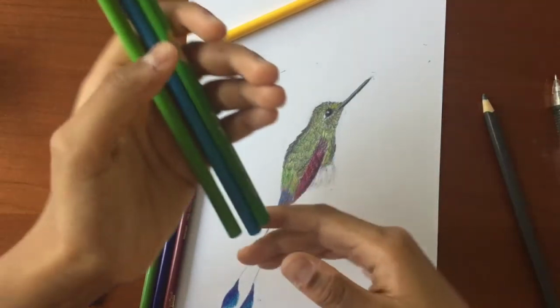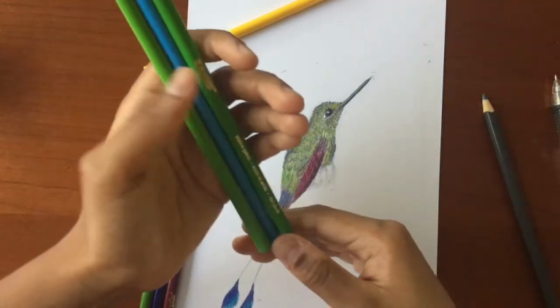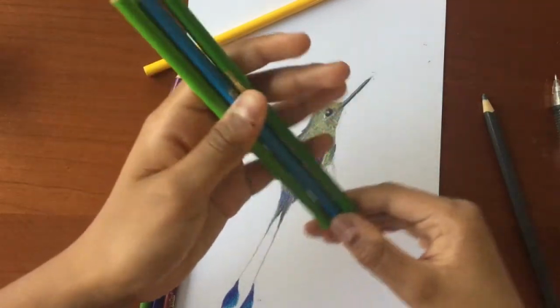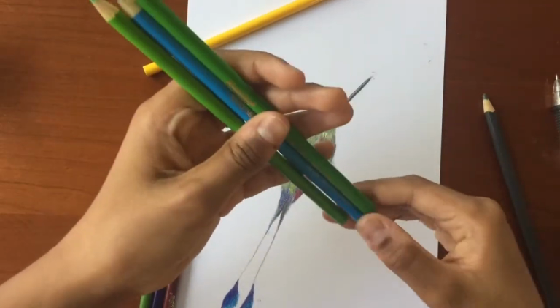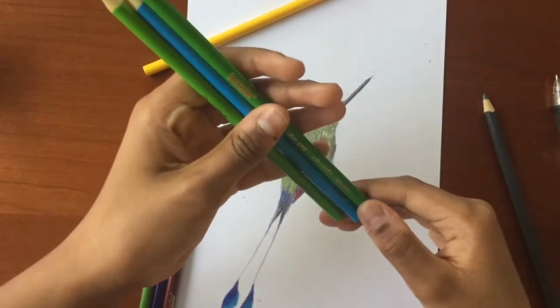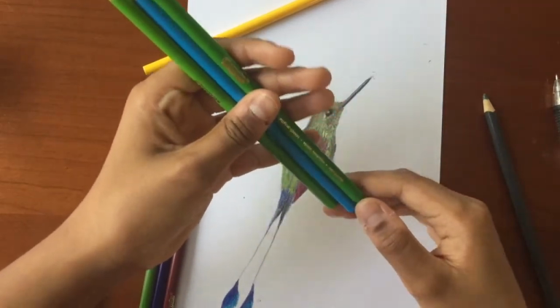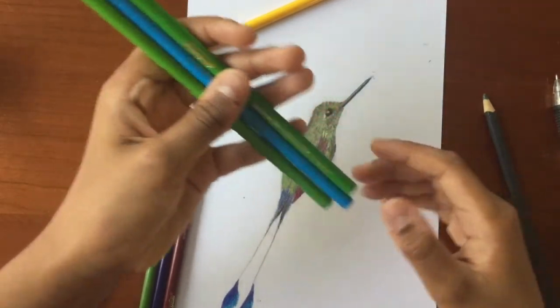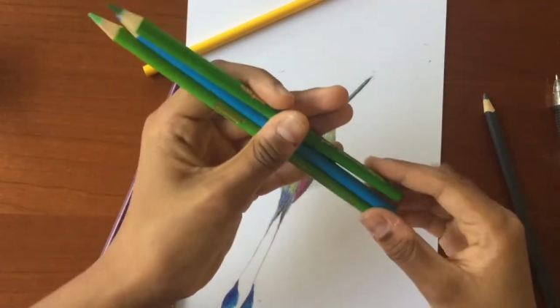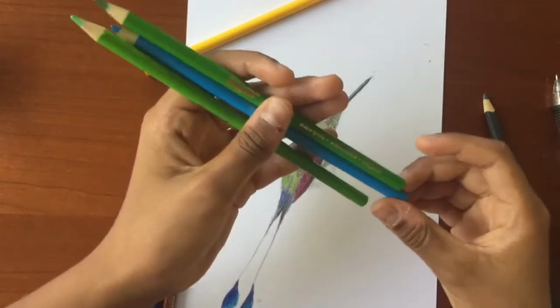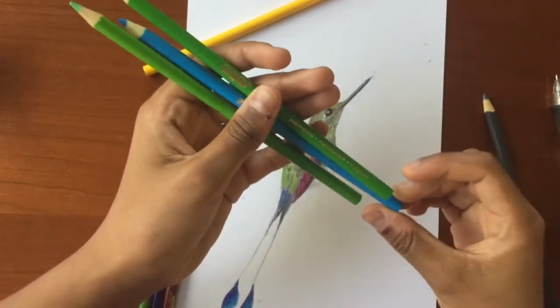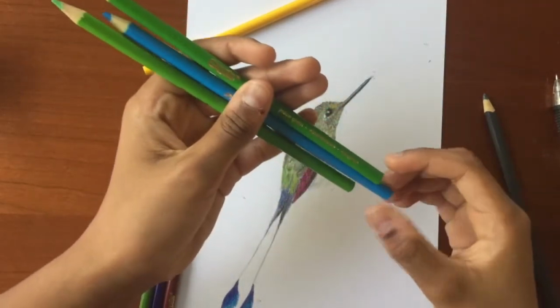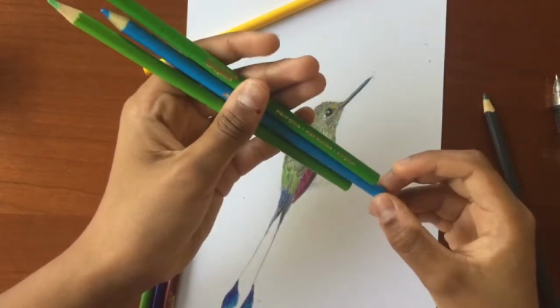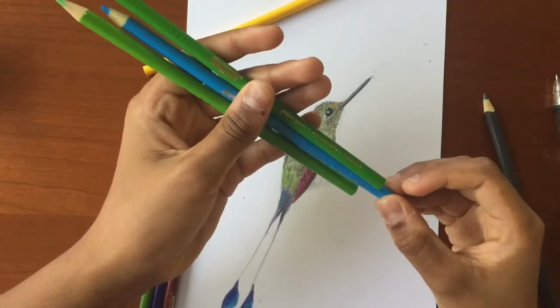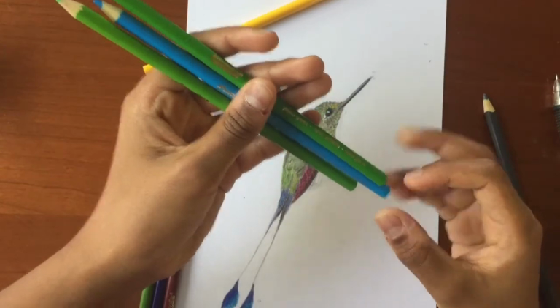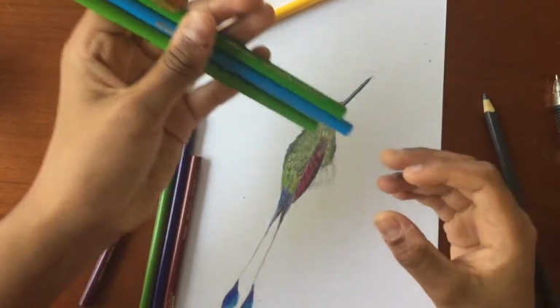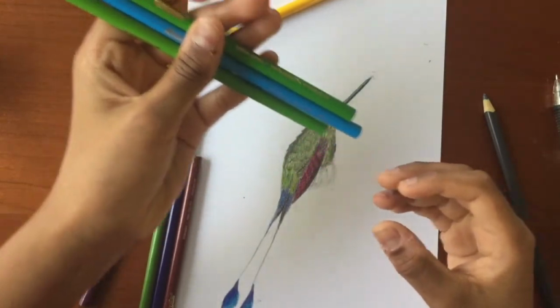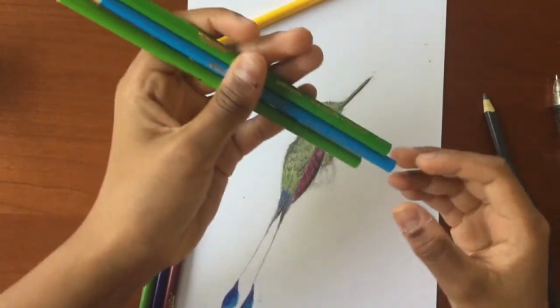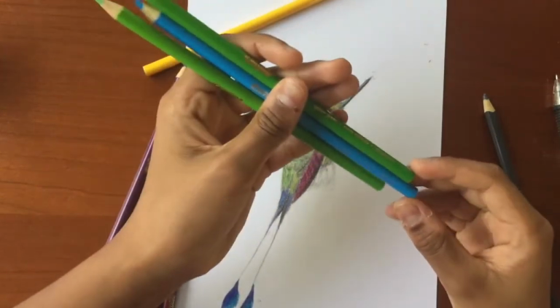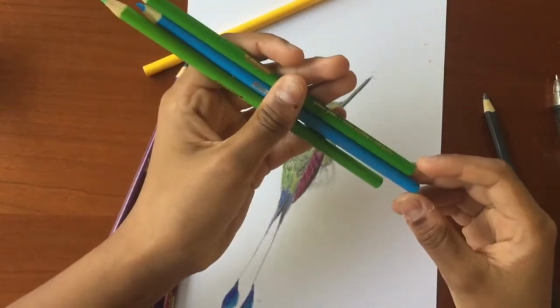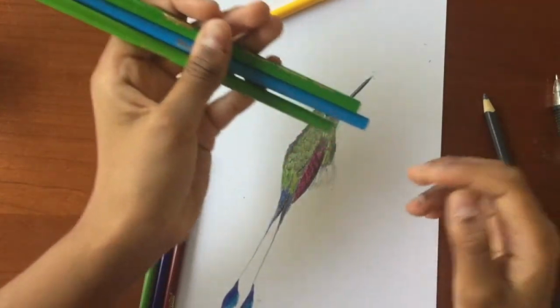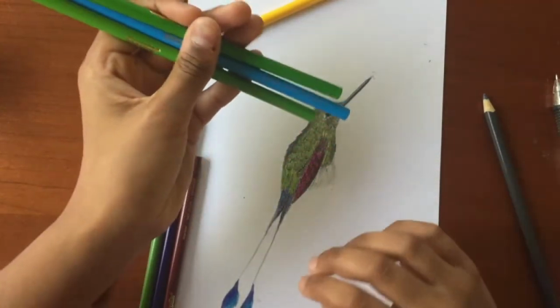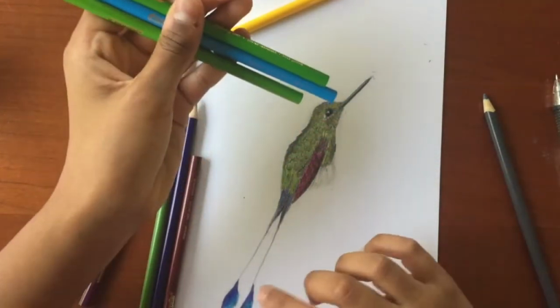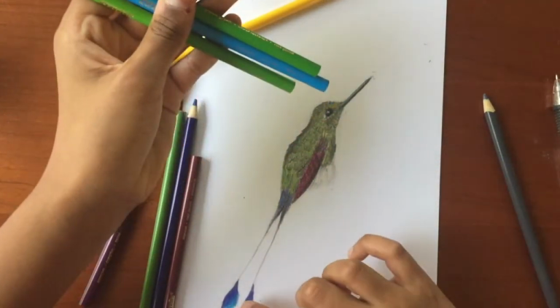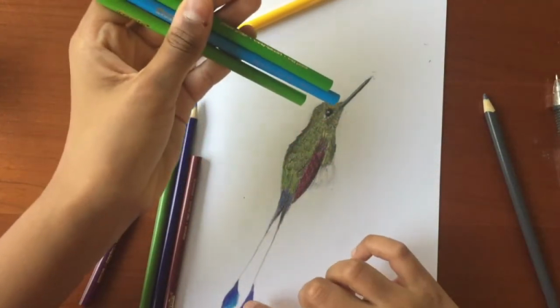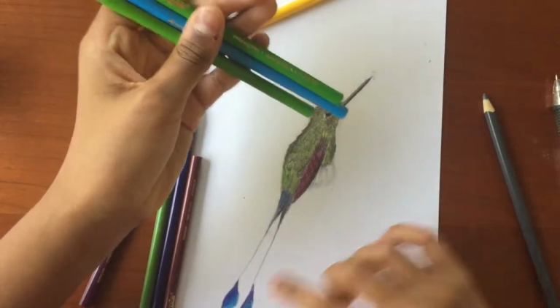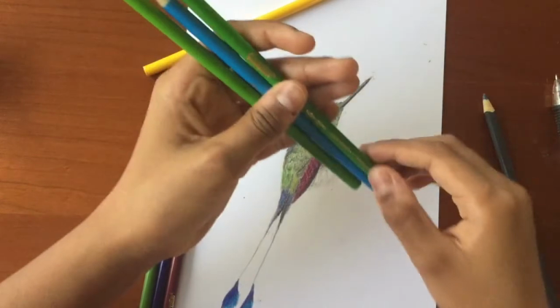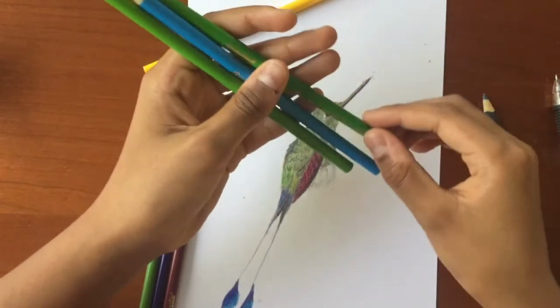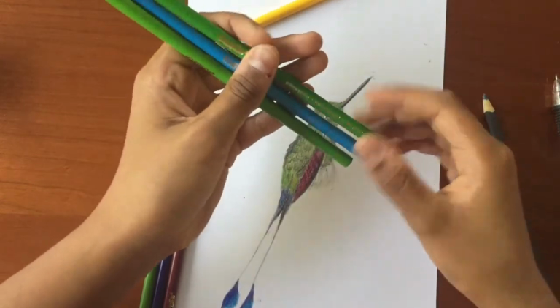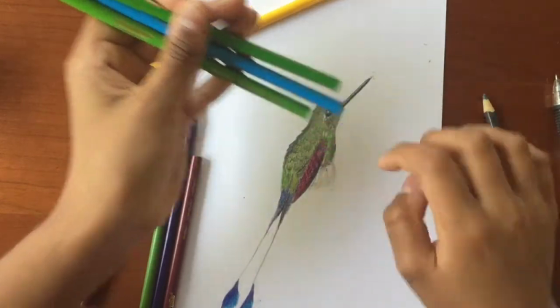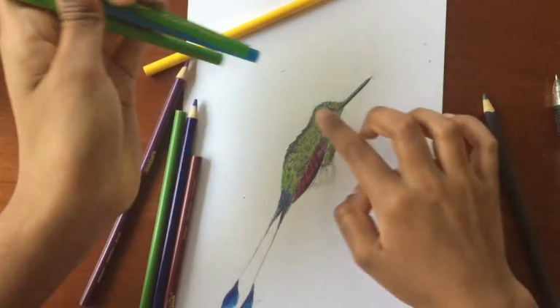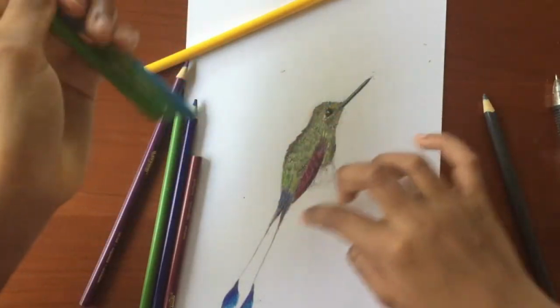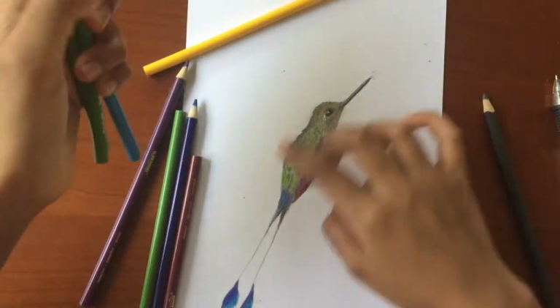I've finished coloring in the bird. If you would like any part of it to be more vibrant than it already is, simply use a lighter color — sky blue for the tail, yellow or lime green for the body.